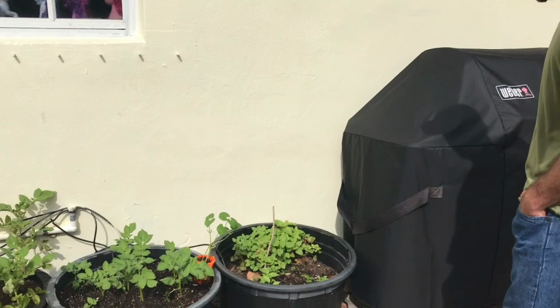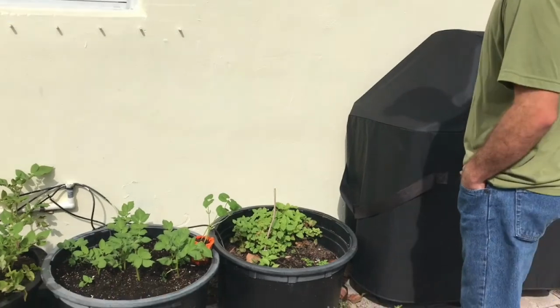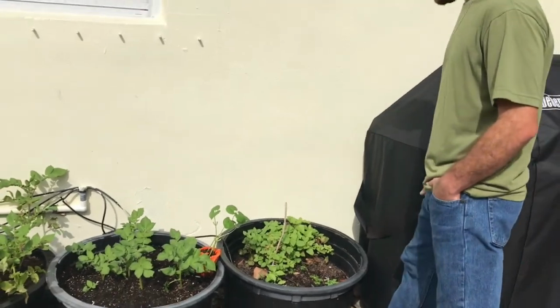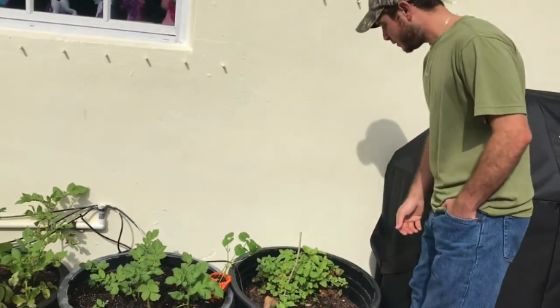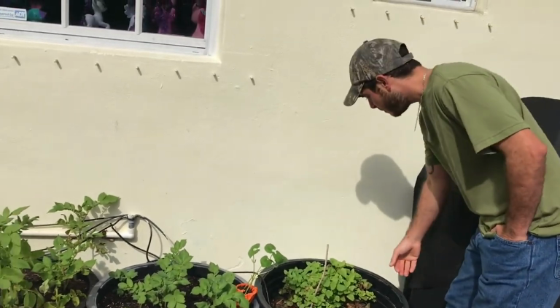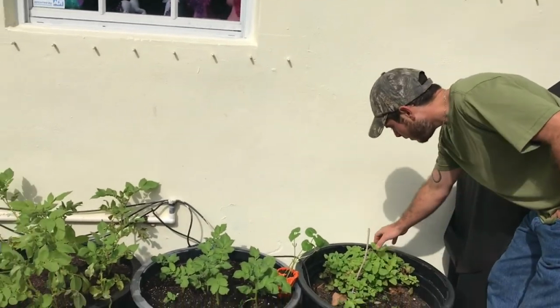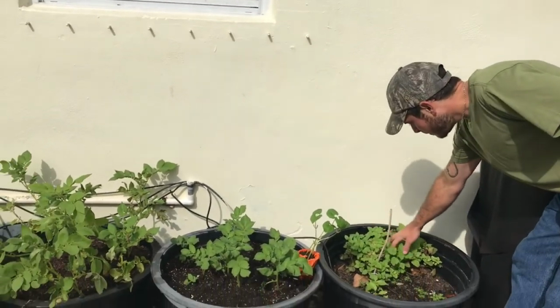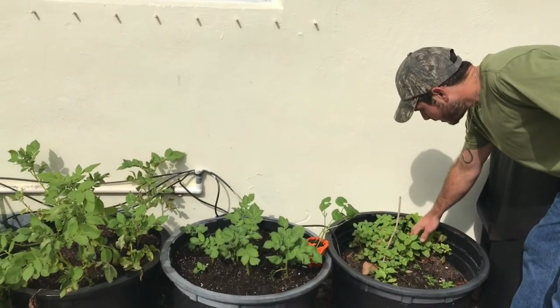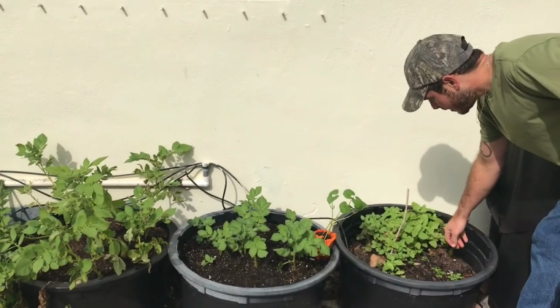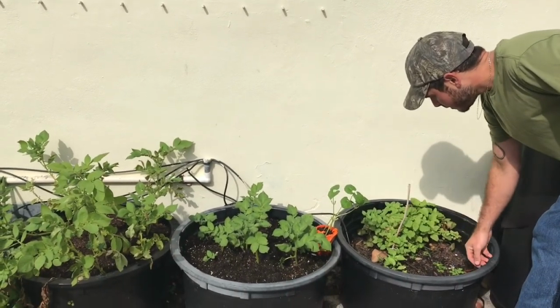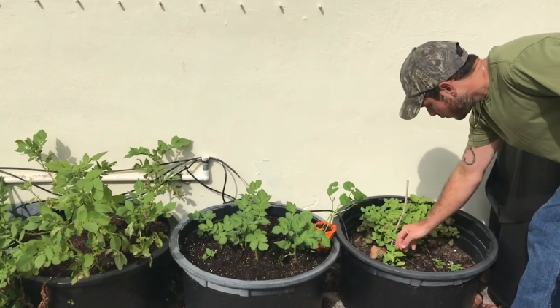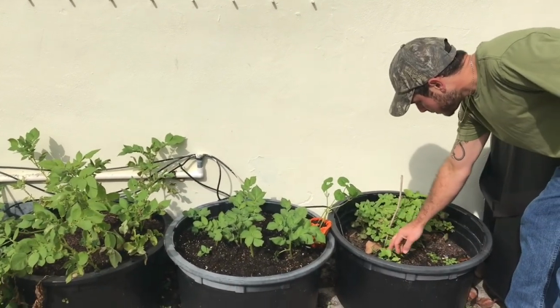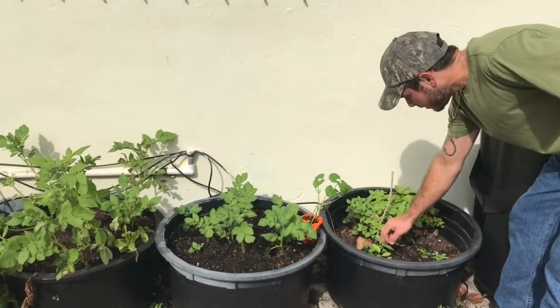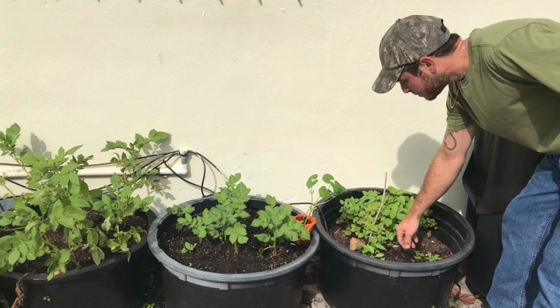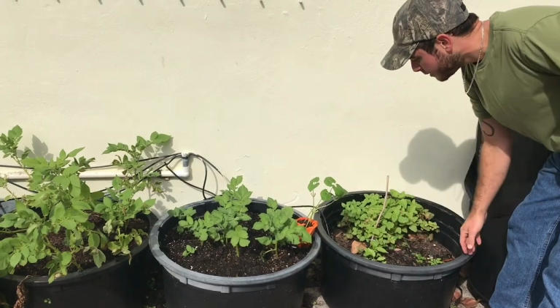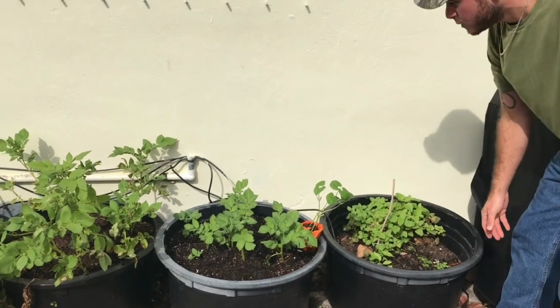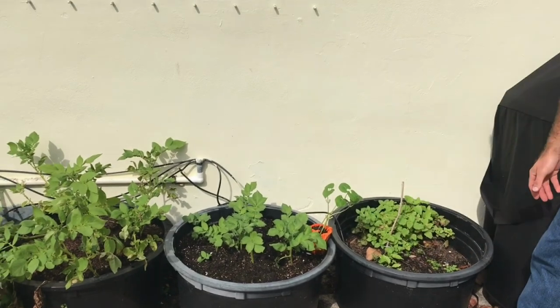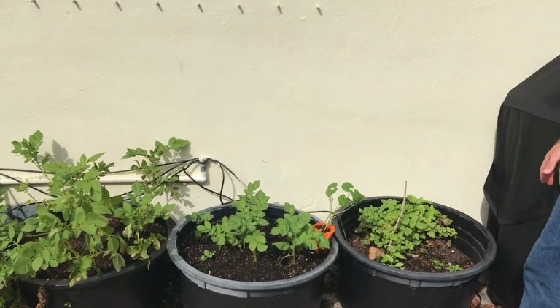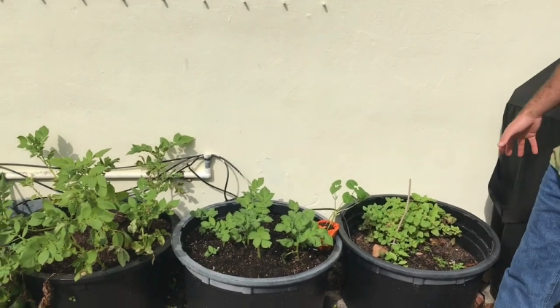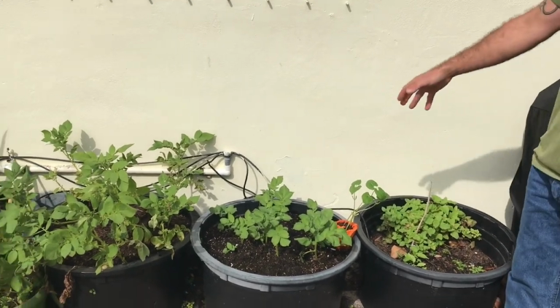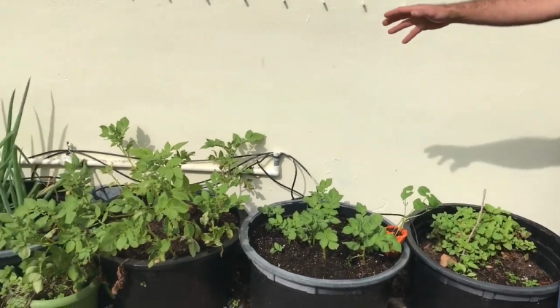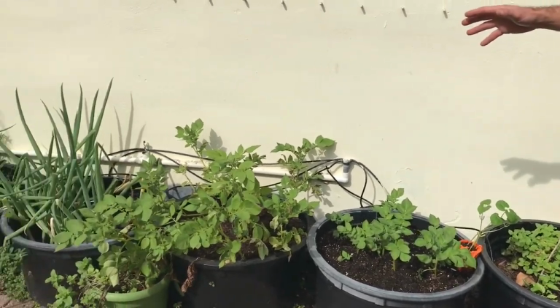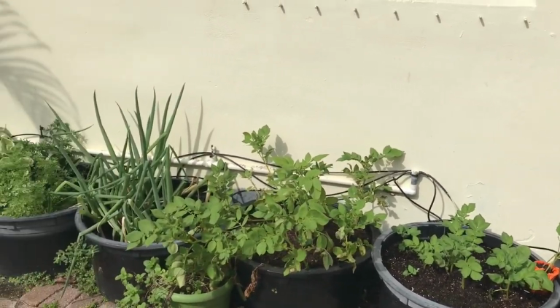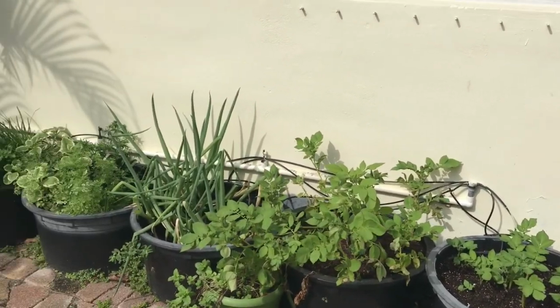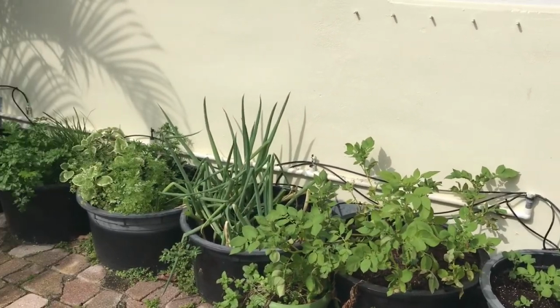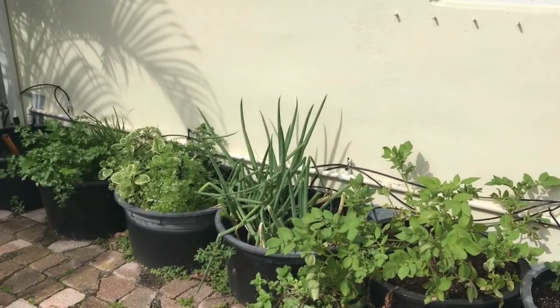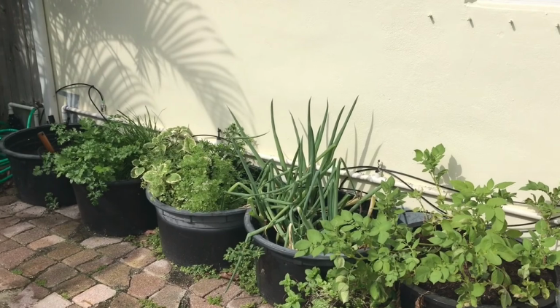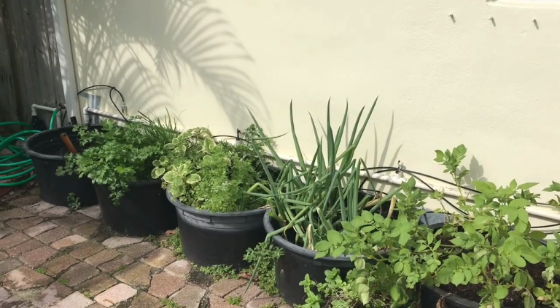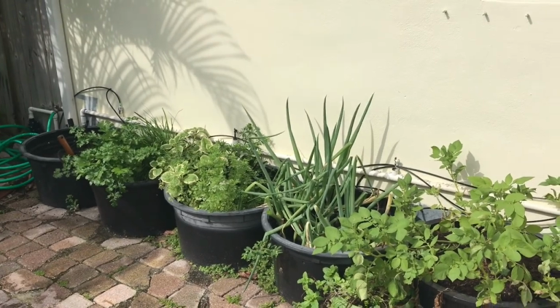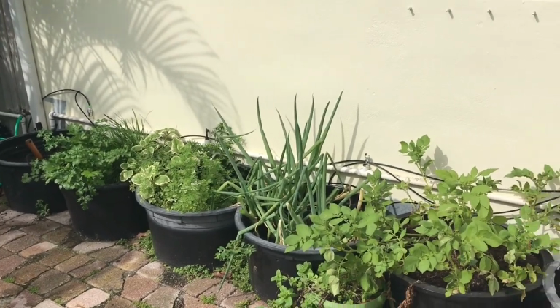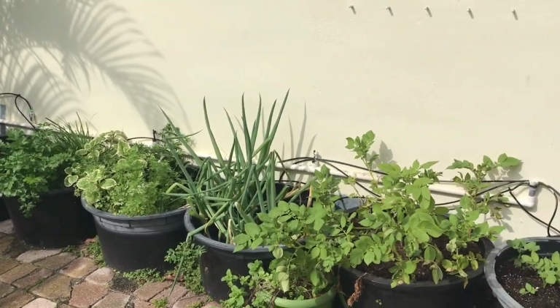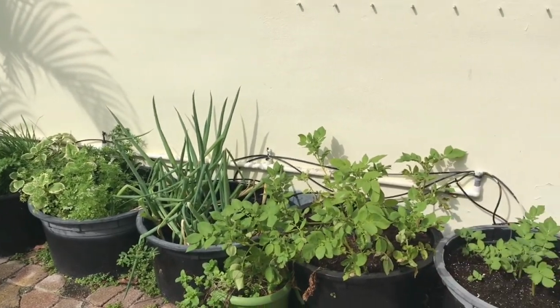Over here we have some lemon balm and some little pepper sprouts sprouting up. We try to keep our herbs and things that we use every day in the kitchen along the house here so it's easy to come to.